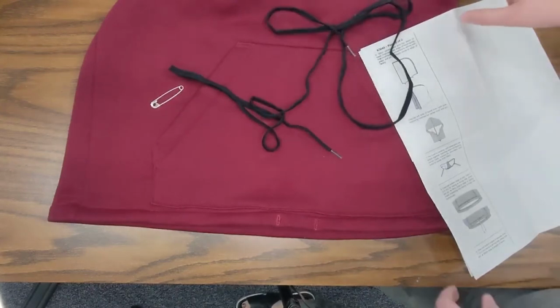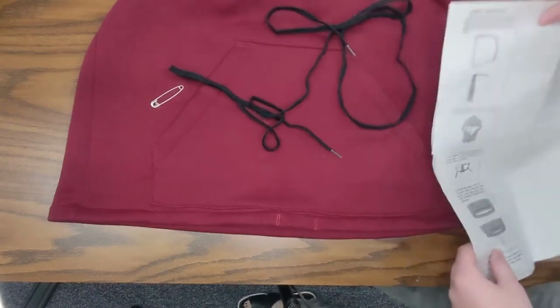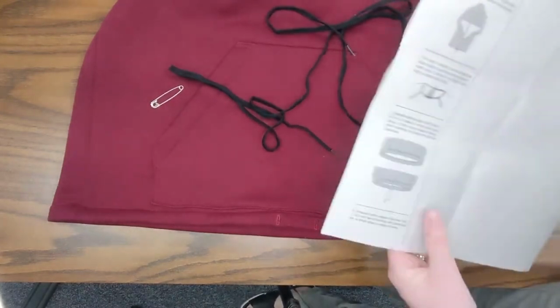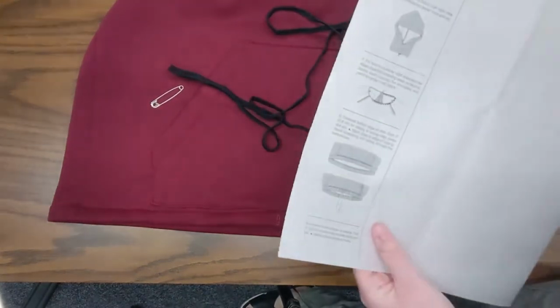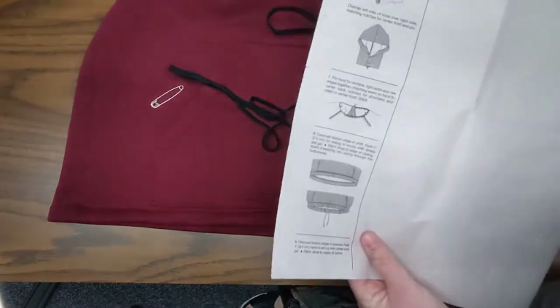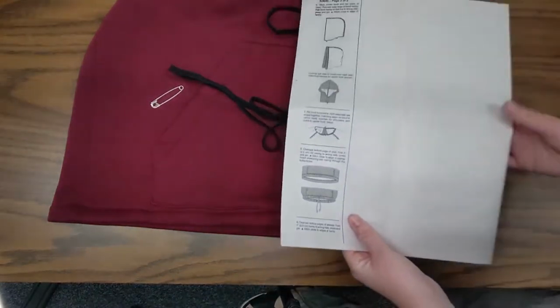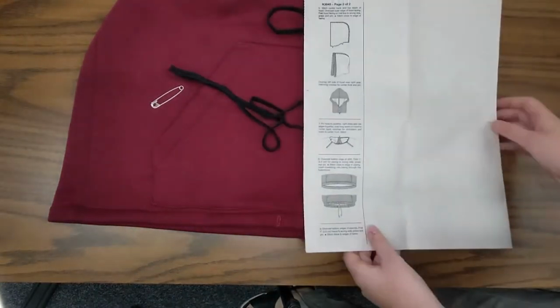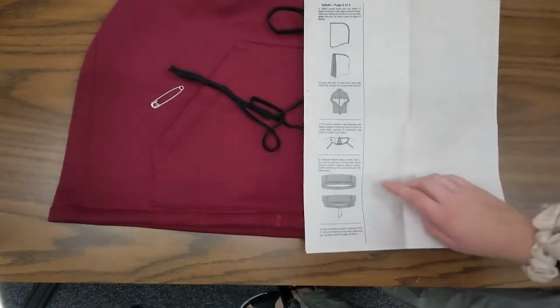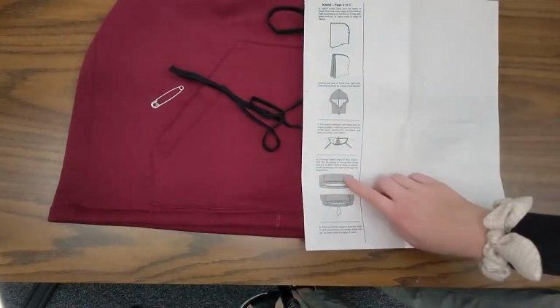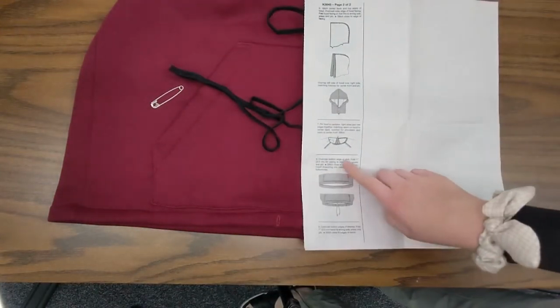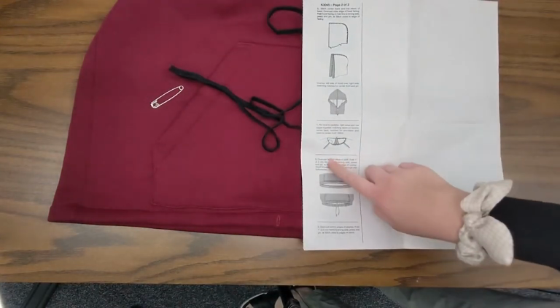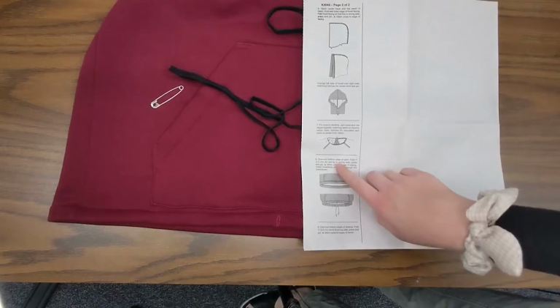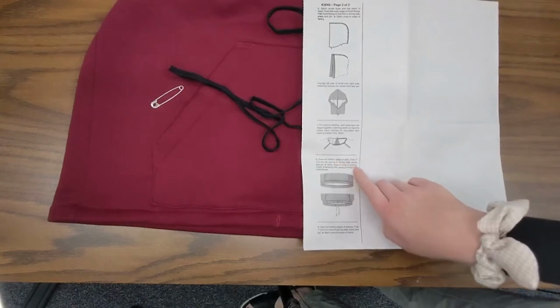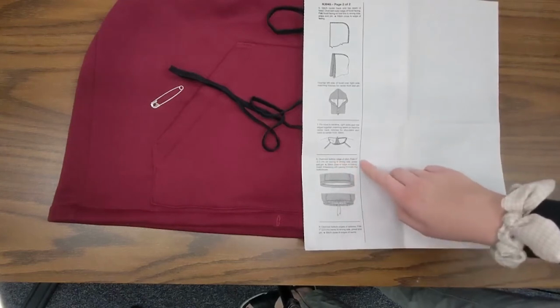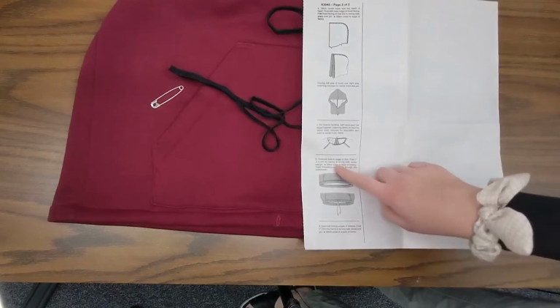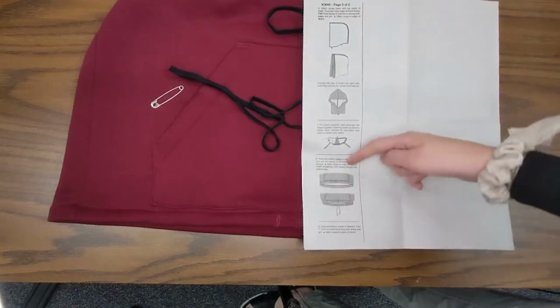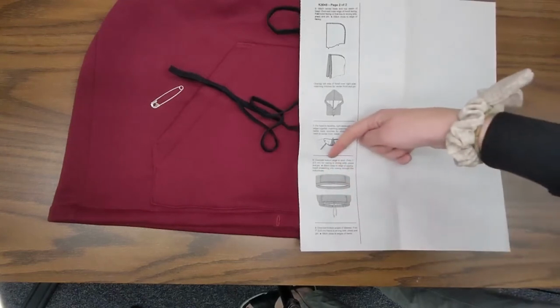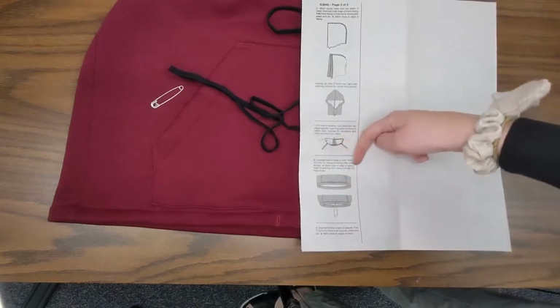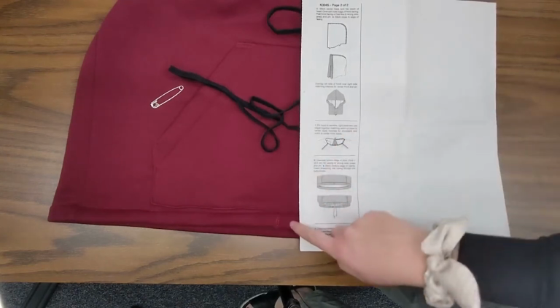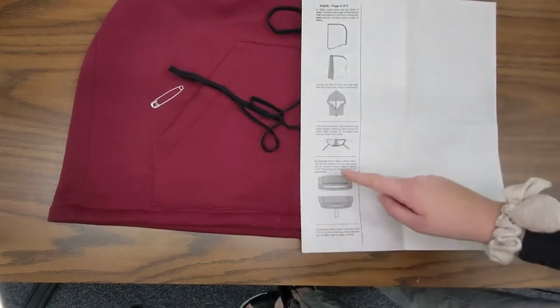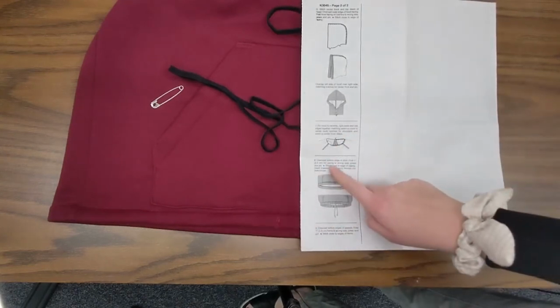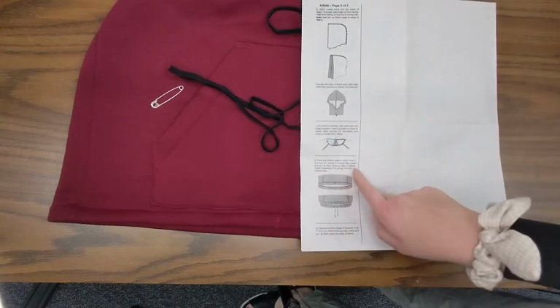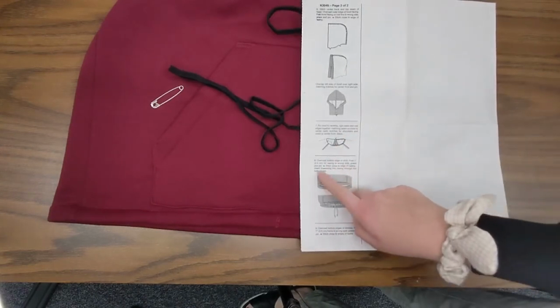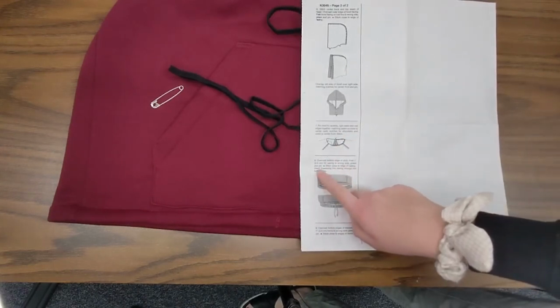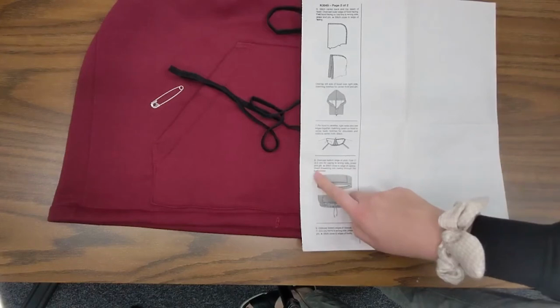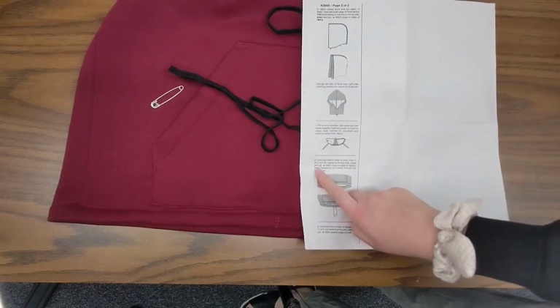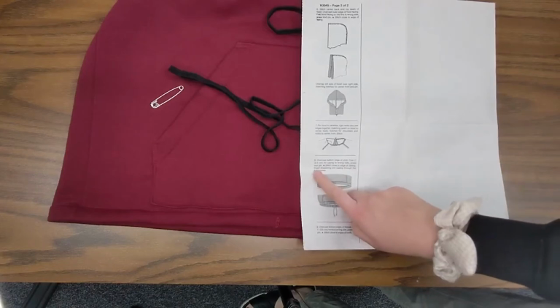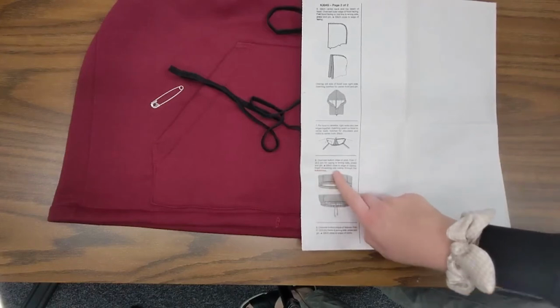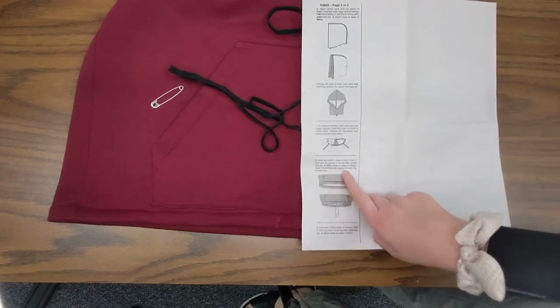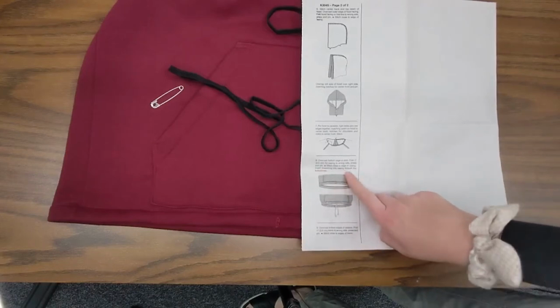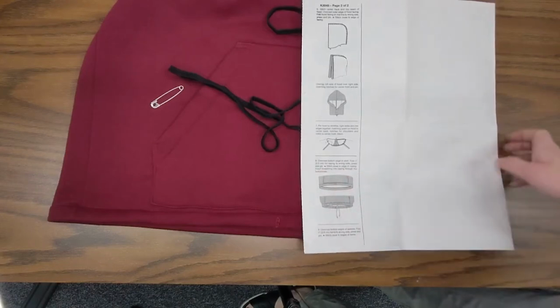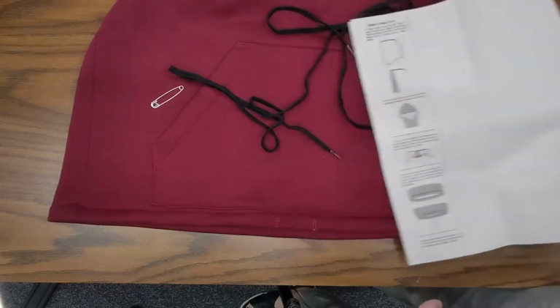Let's look at our pattern guide sheet just to see what it tells us about the drawstring. We've done the step where it said to sew the bottom of the hem - we've already done the hem, we stitched close to the edge of the casing, and then it says to enter the drawstring into the casing through the buttonholes.